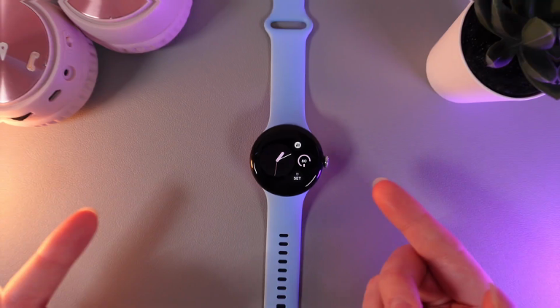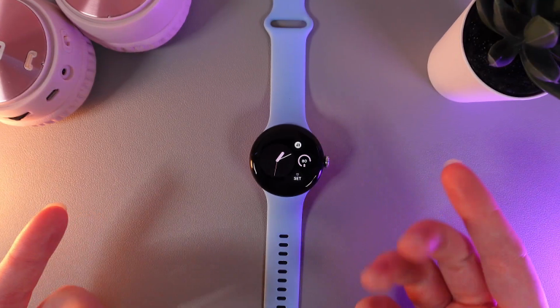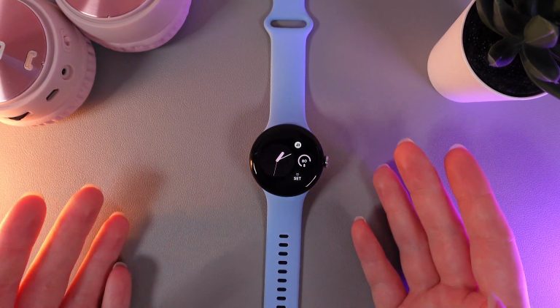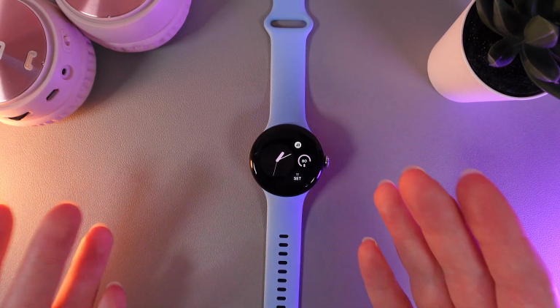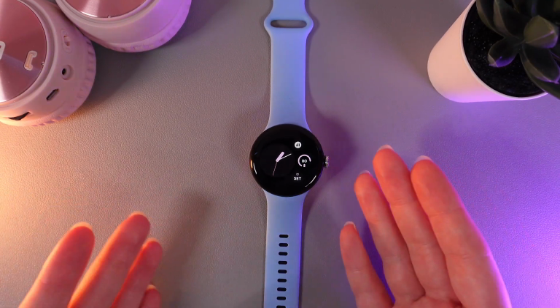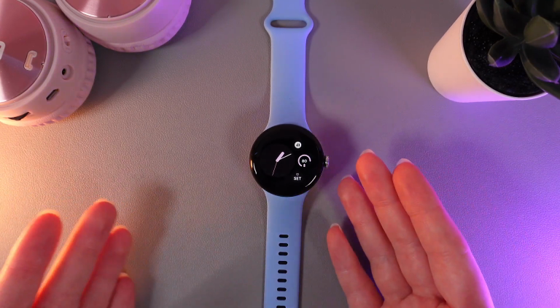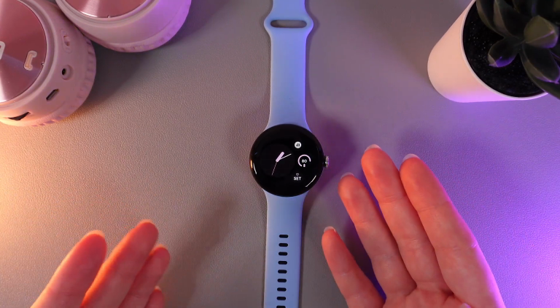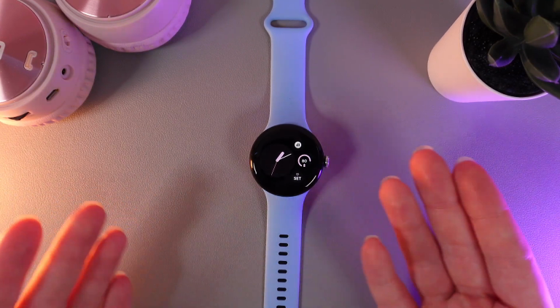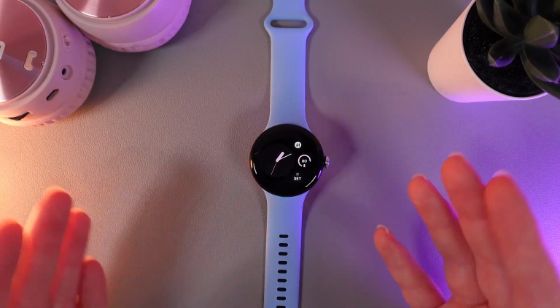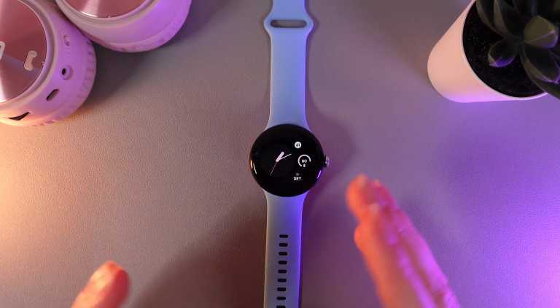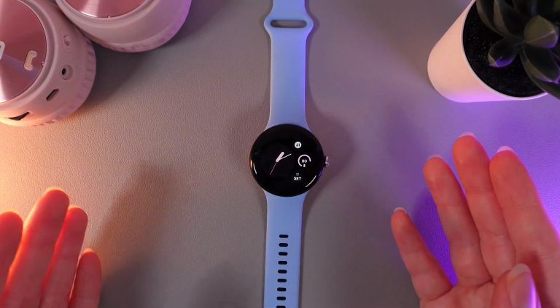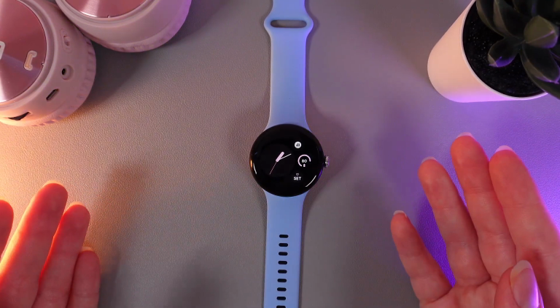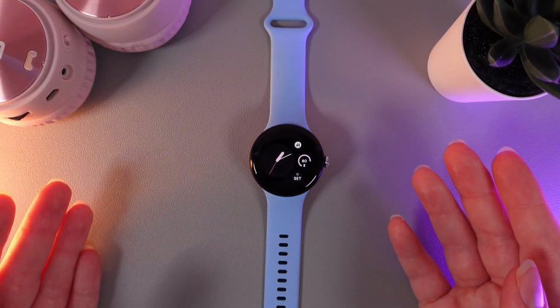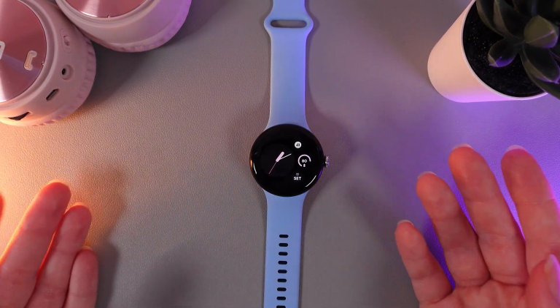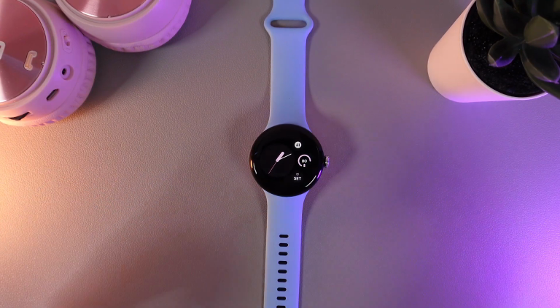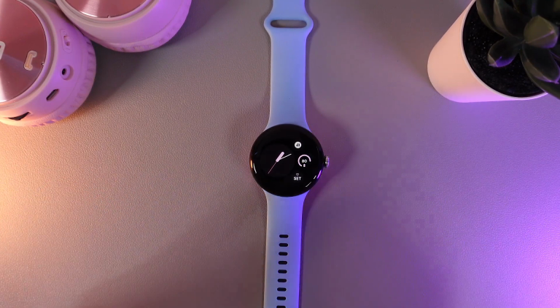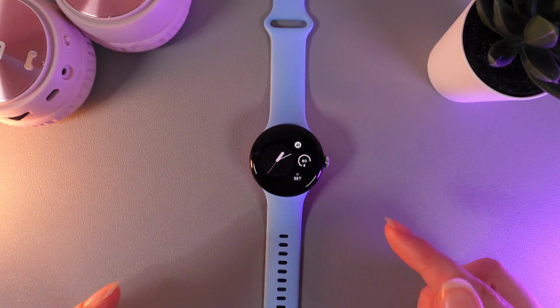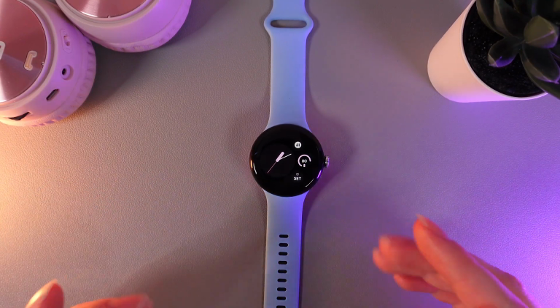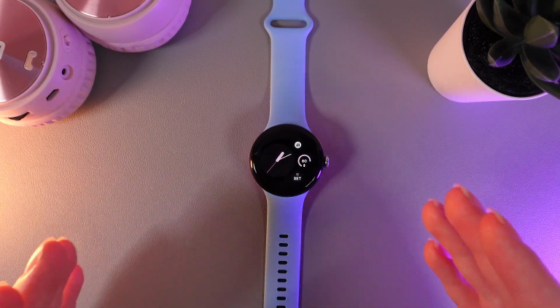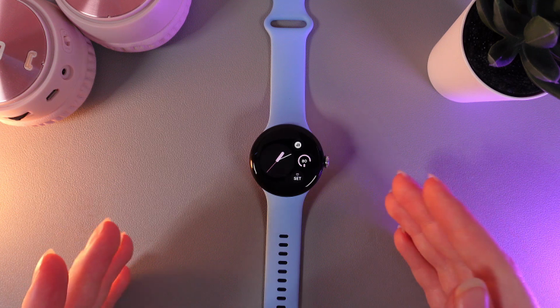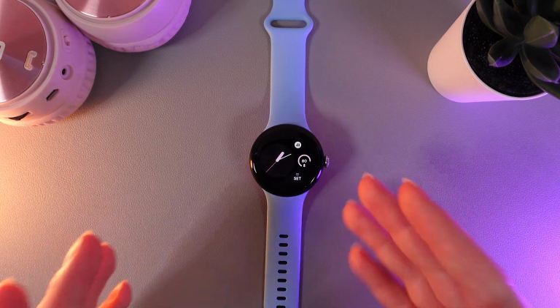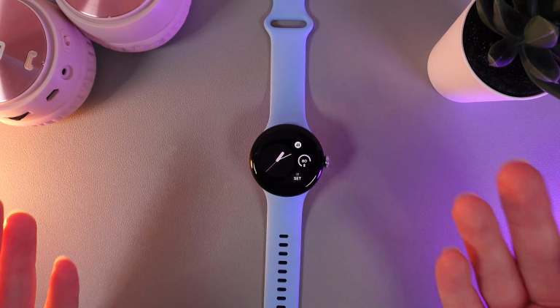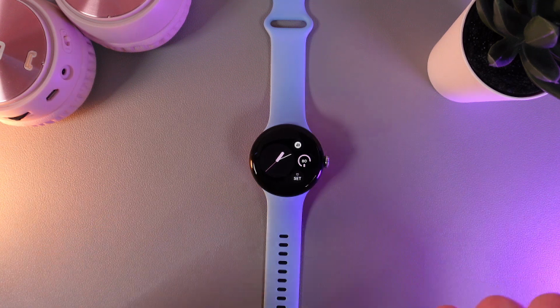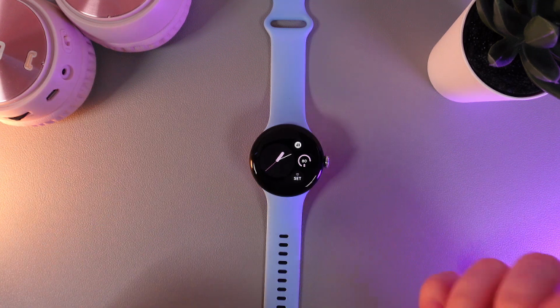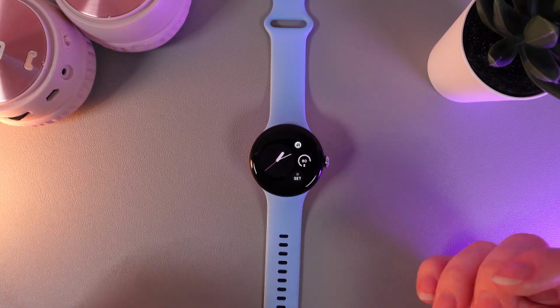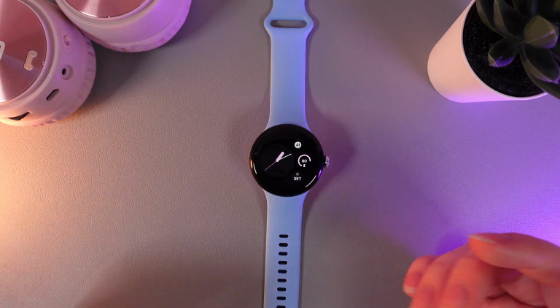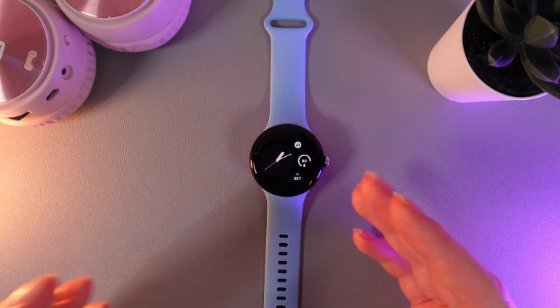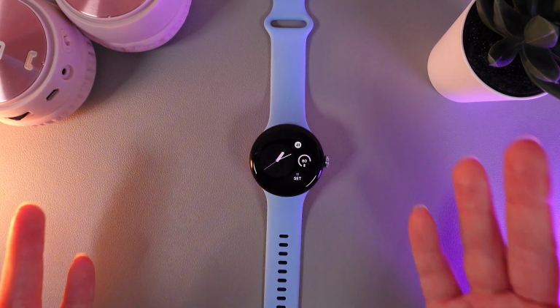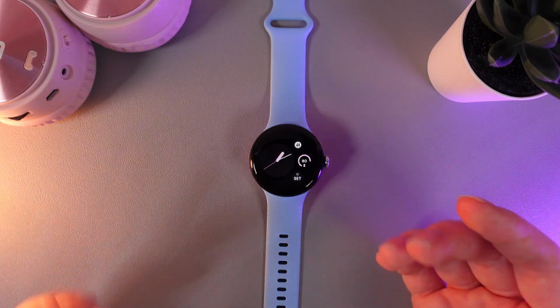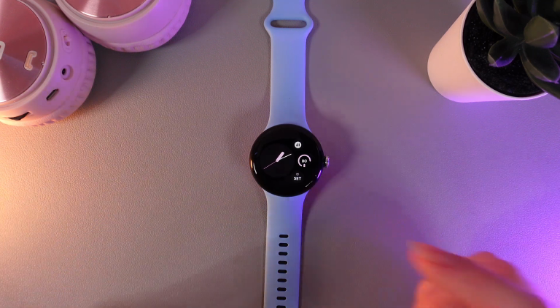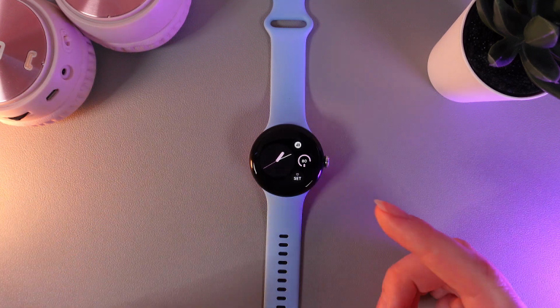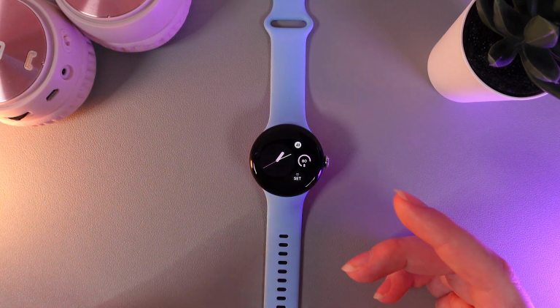The important thing to know is that you don't need to install anything. You only need to mirror your phone to get the notifications from your phone on your watch.